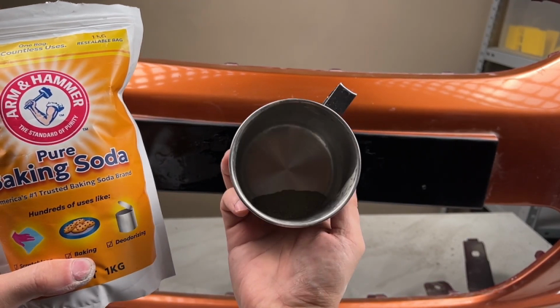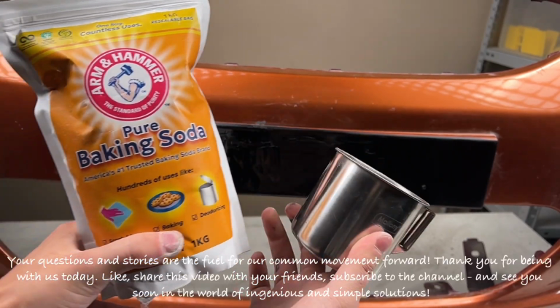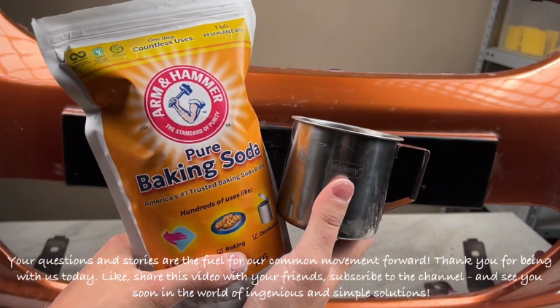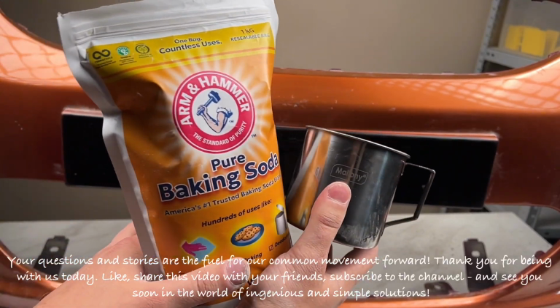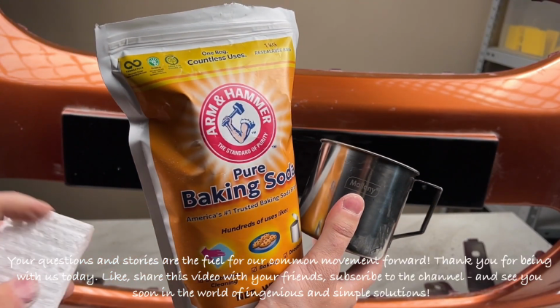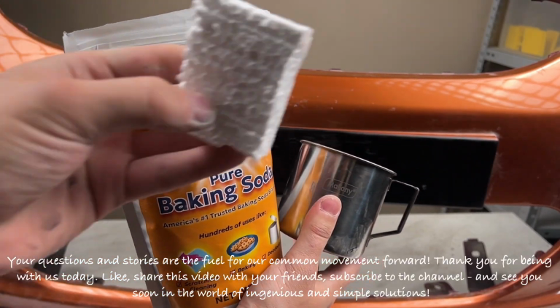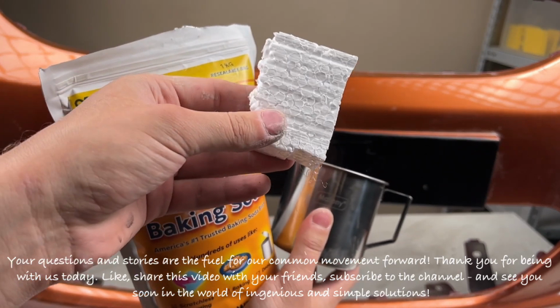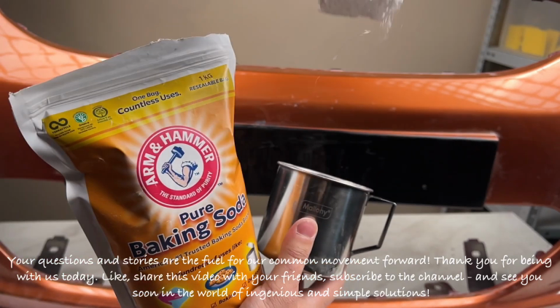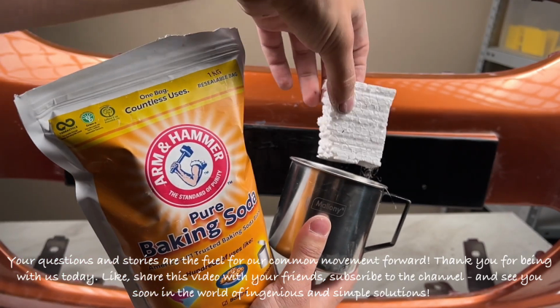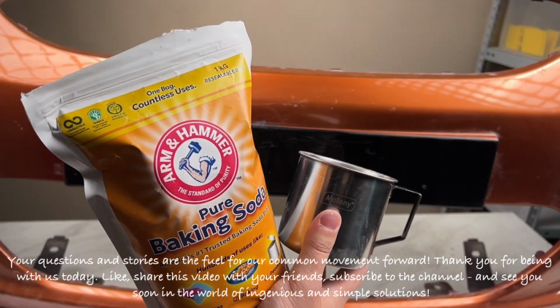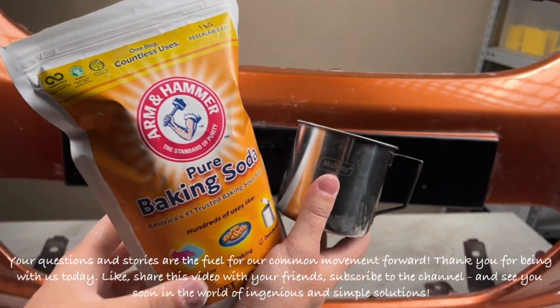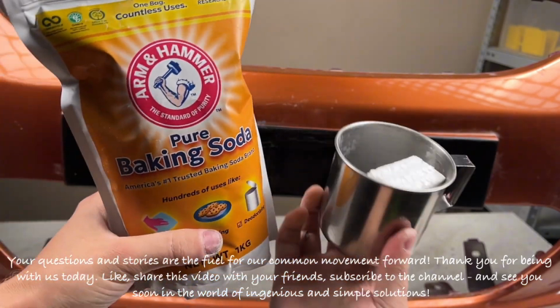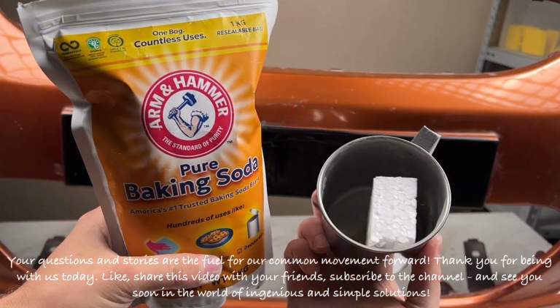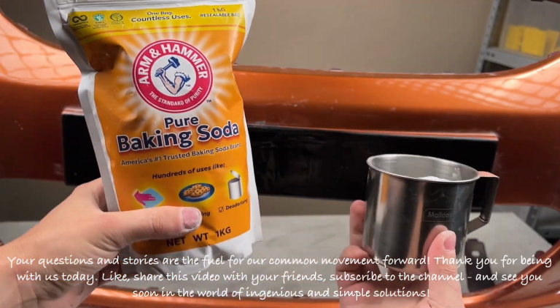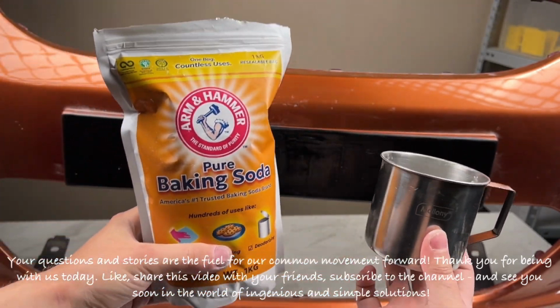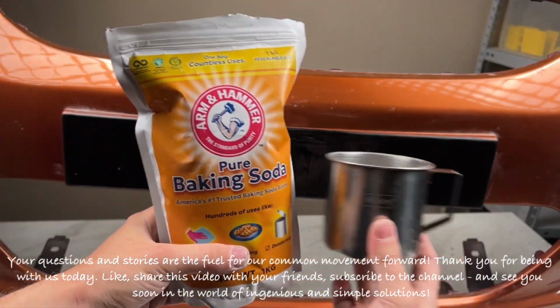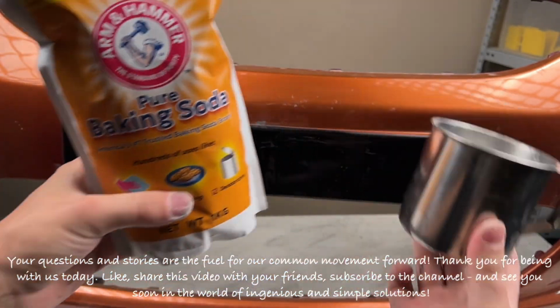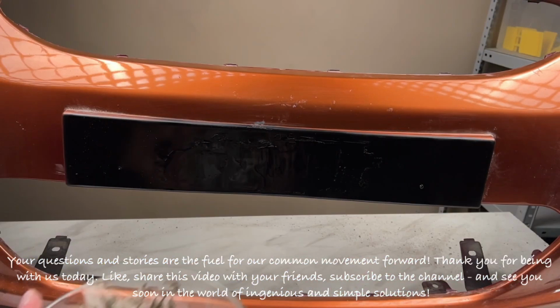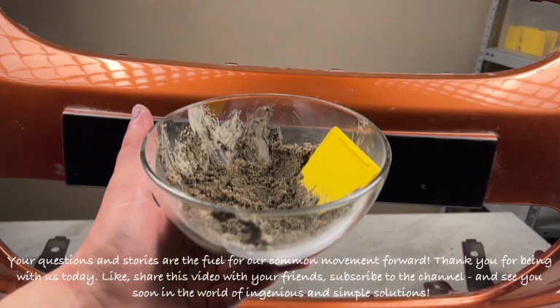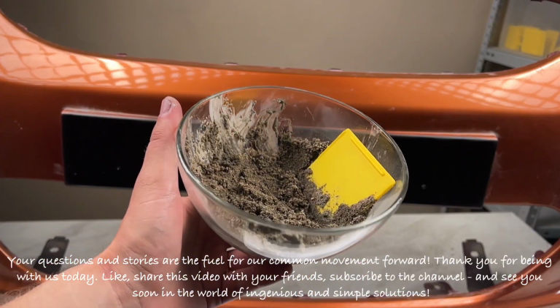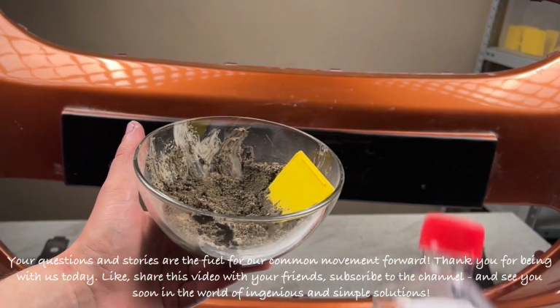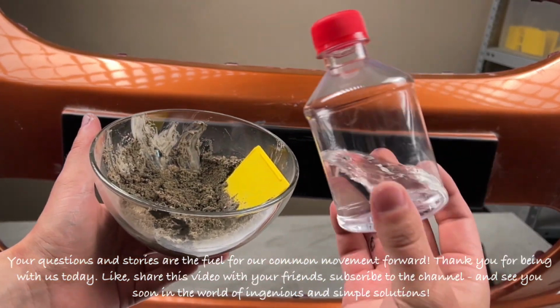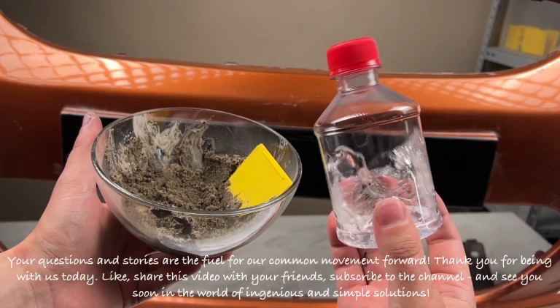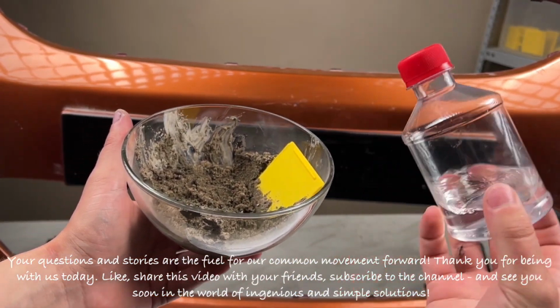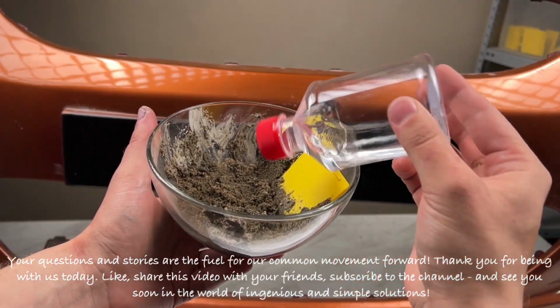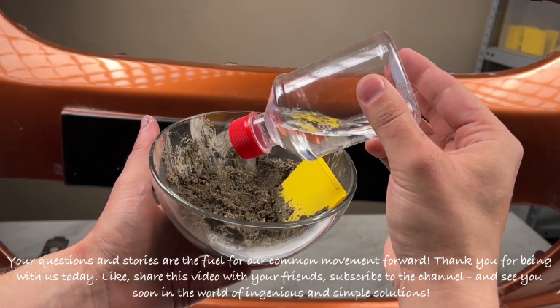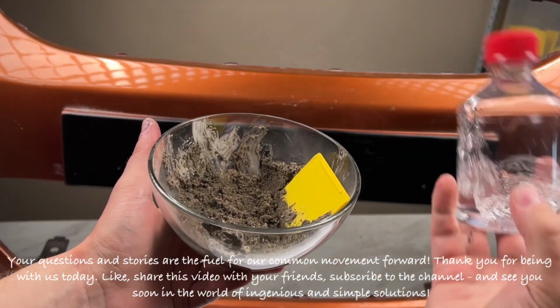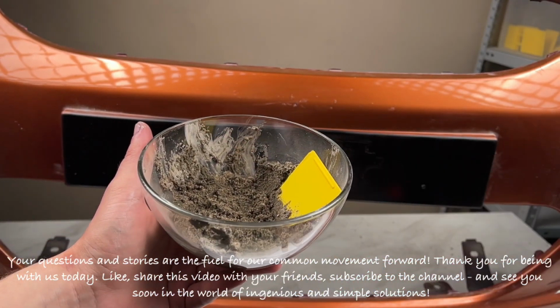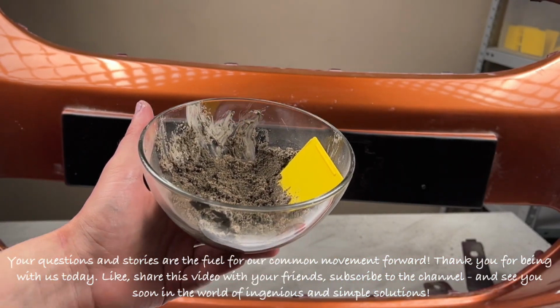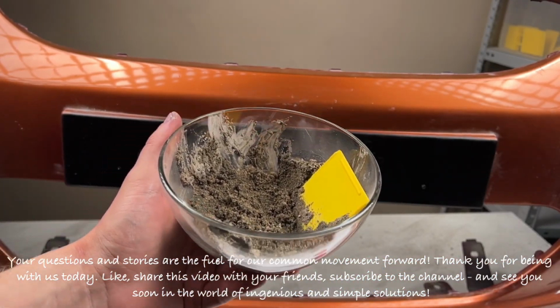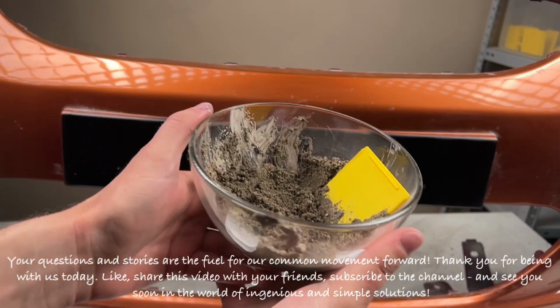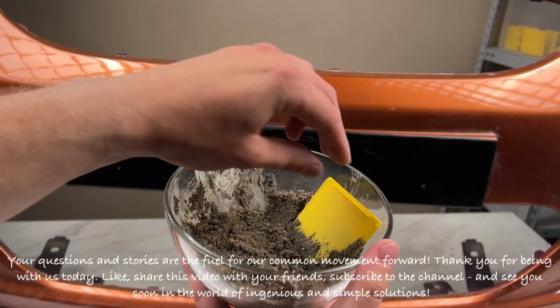Your questions and stories are the fuel for our common movement forward. Thank you for being with us today. Like and share this video with your friends, subscribe to the channel, and see you soon in the world of ingenious and simple solutions.